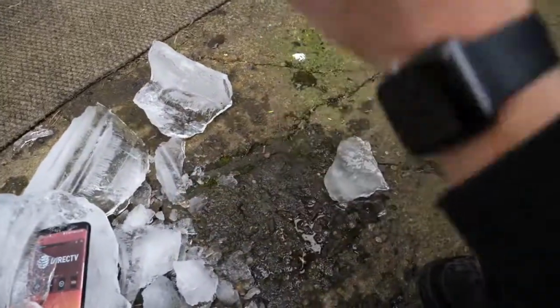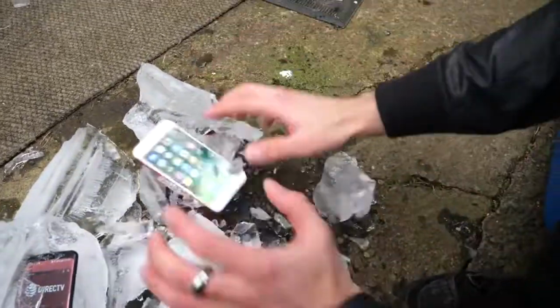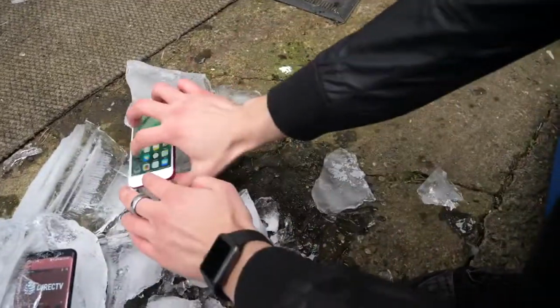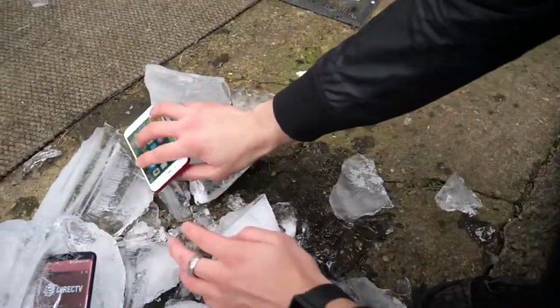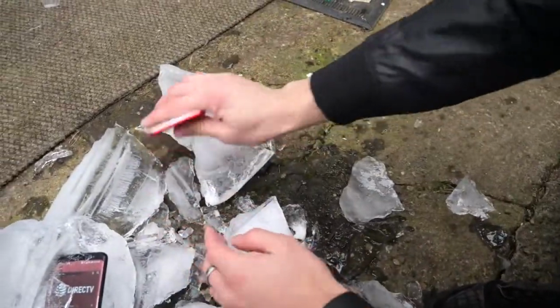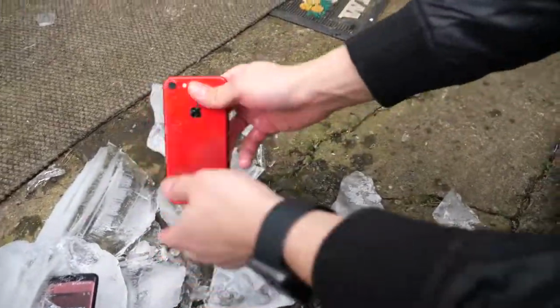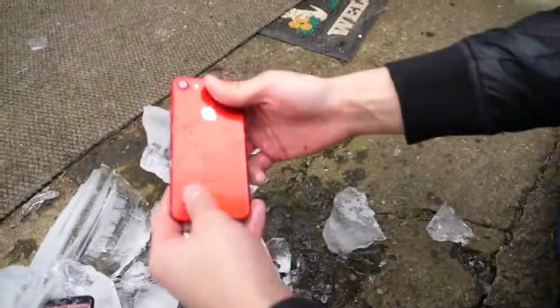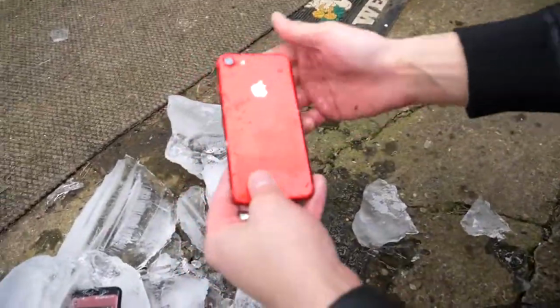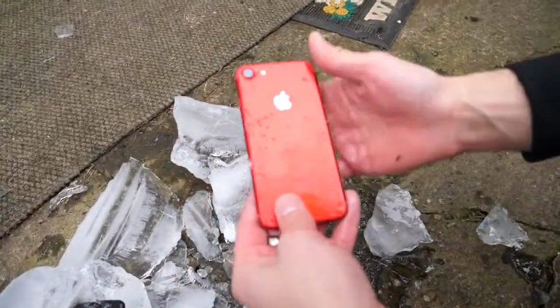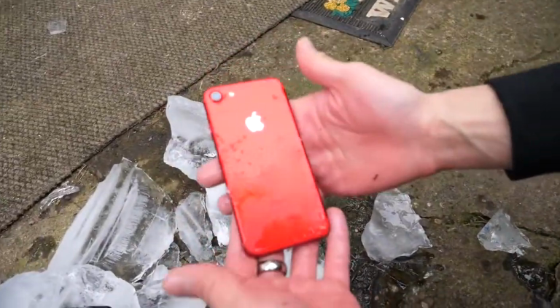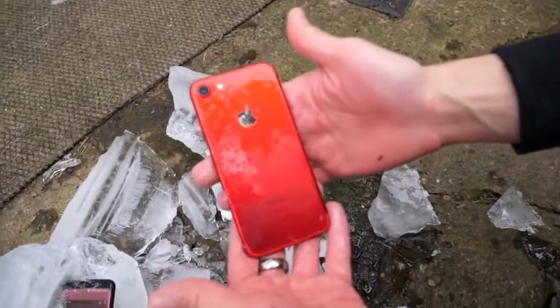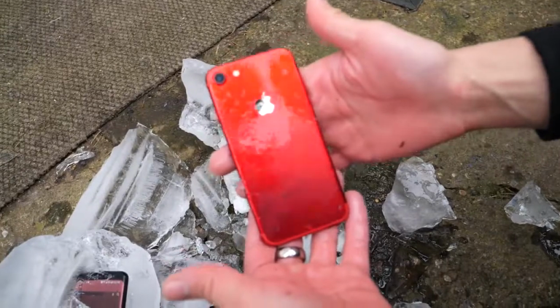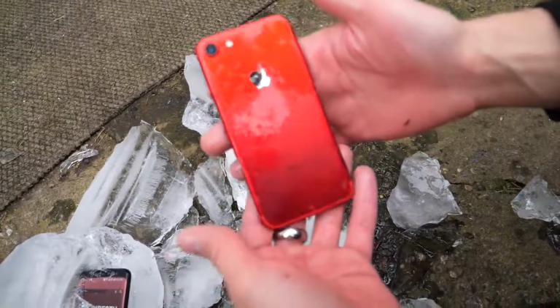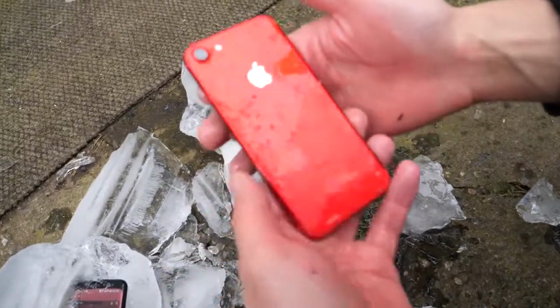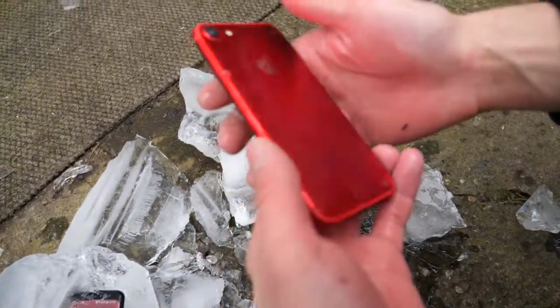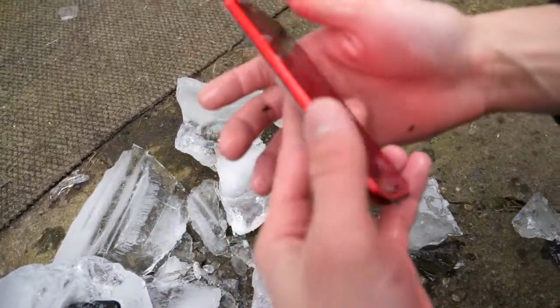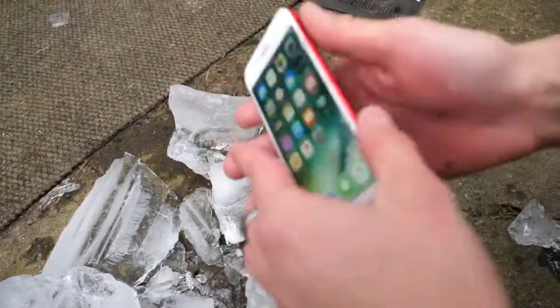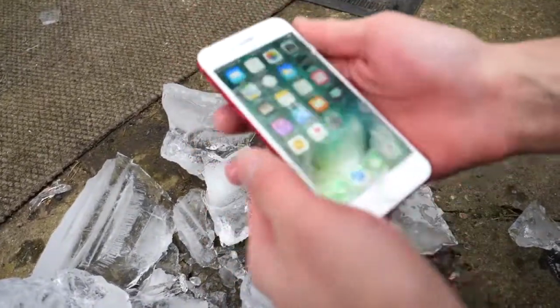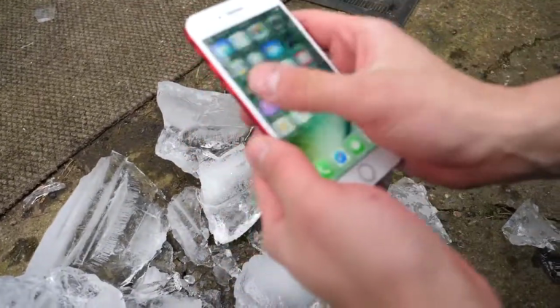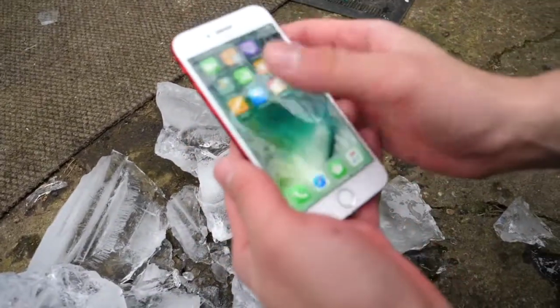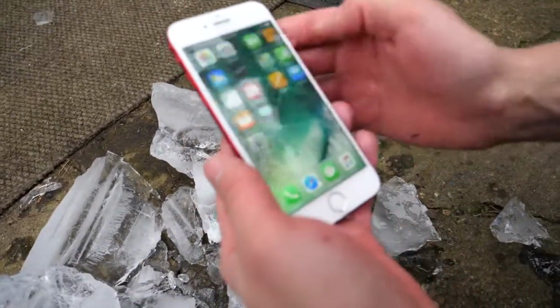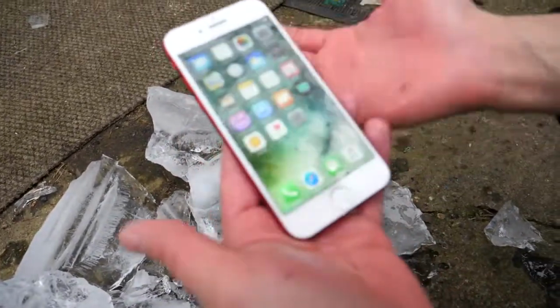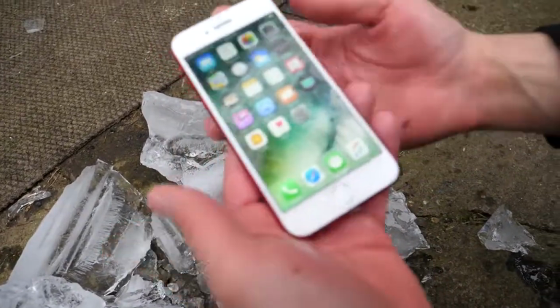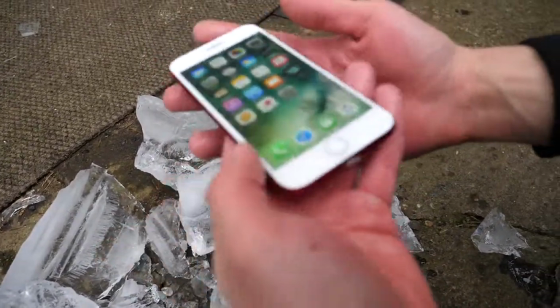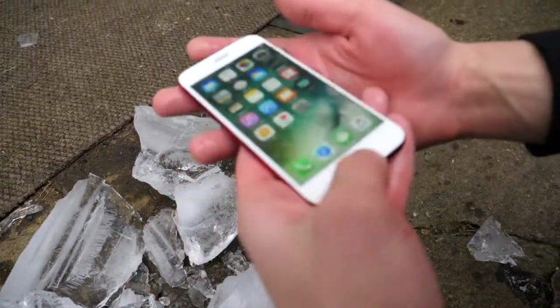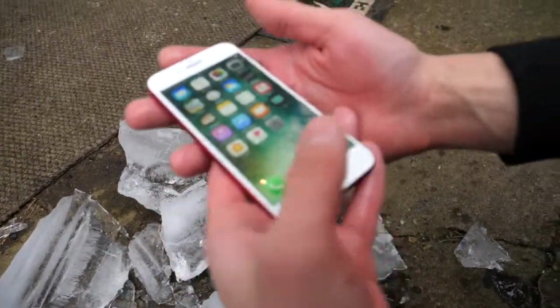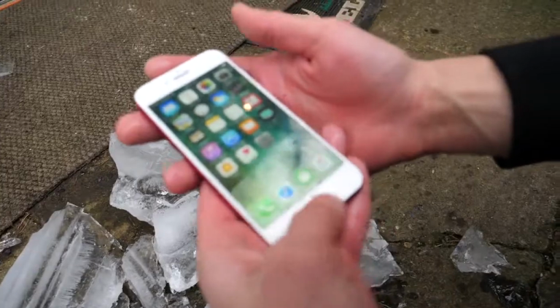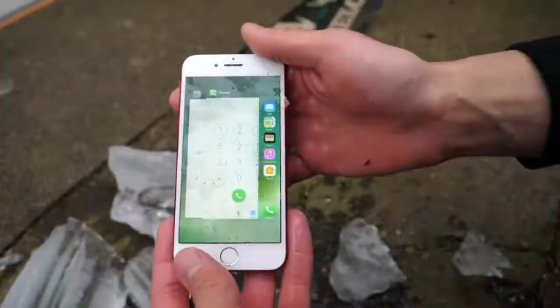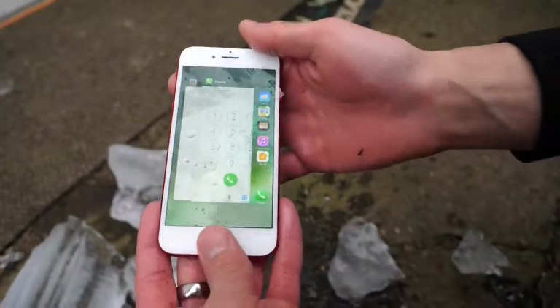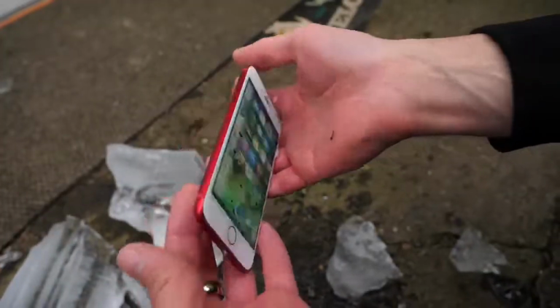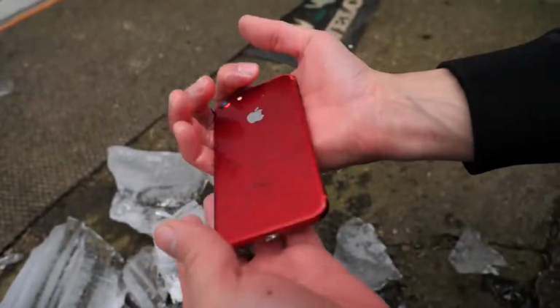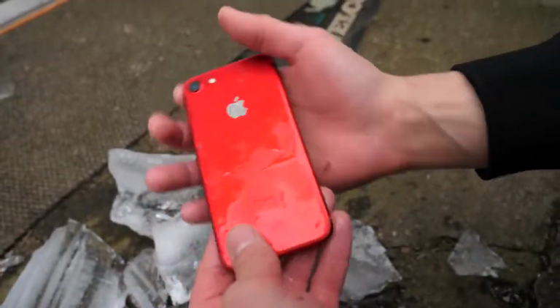So there we go. There's that product red — beautiful, it's flawless. It works. Home button works. Really nothing bad to say here.